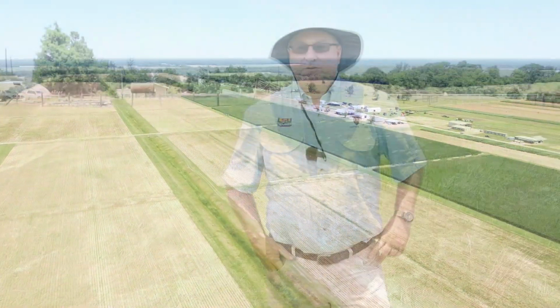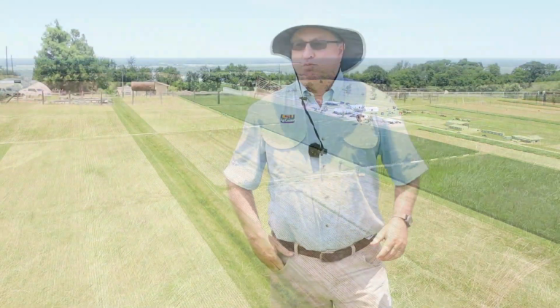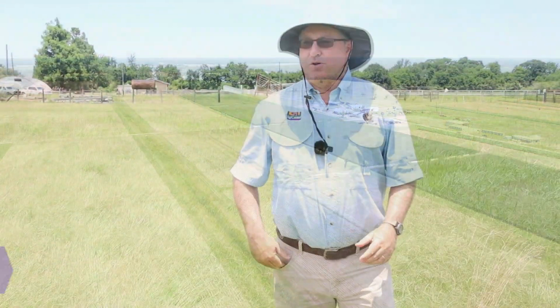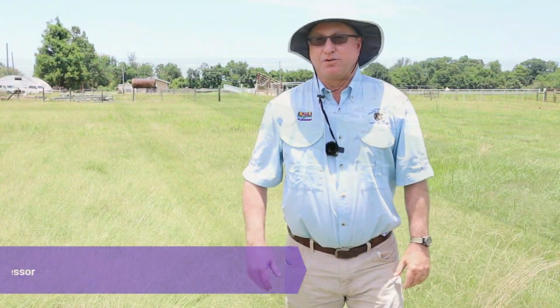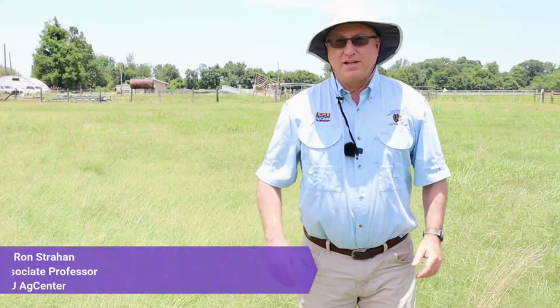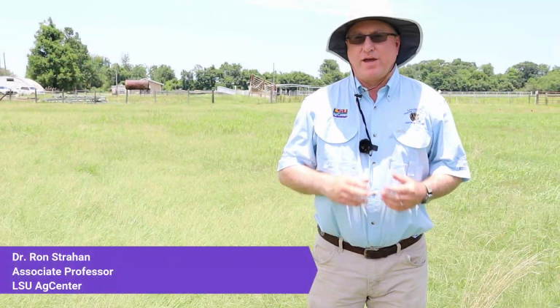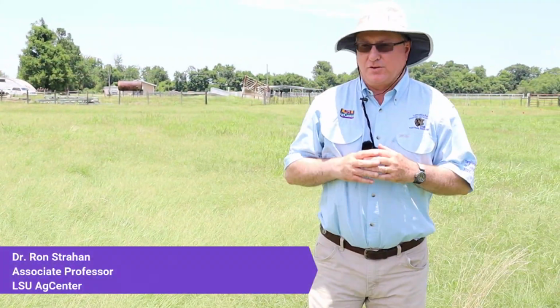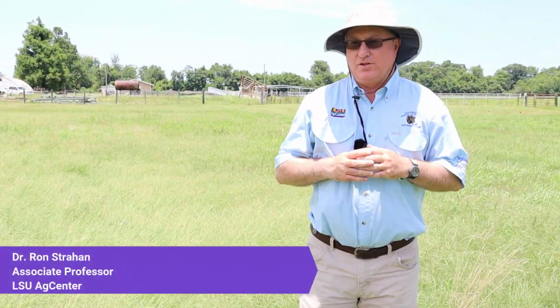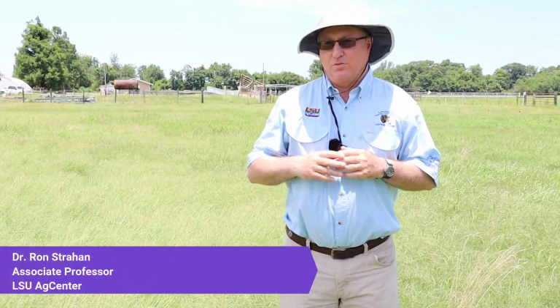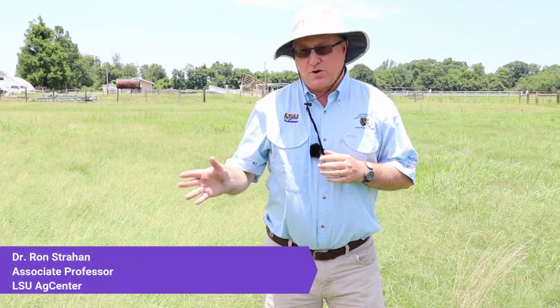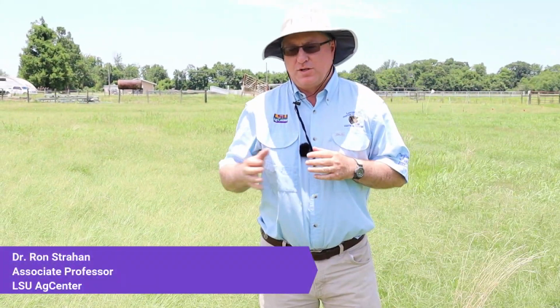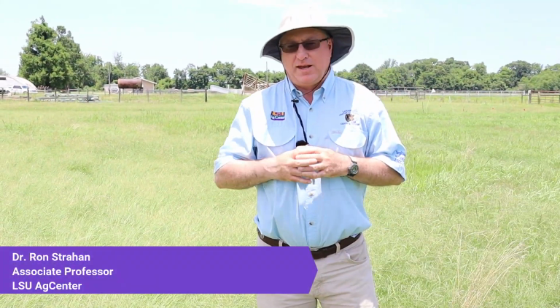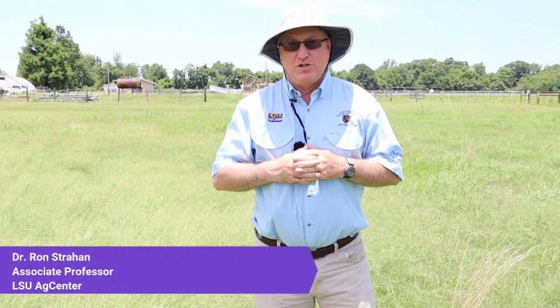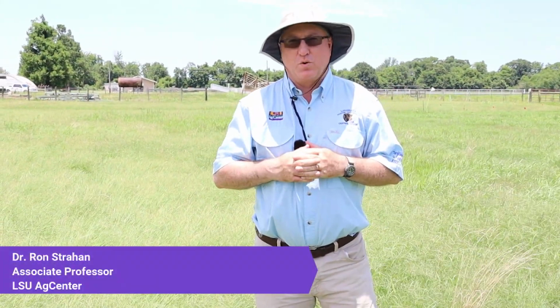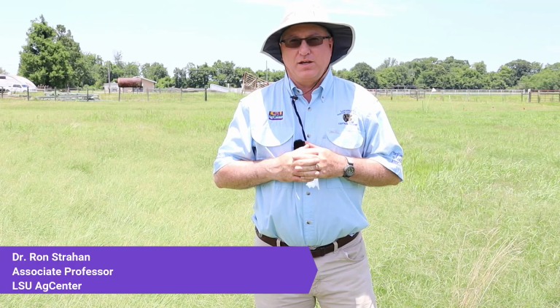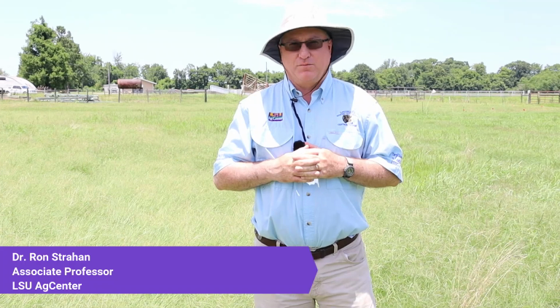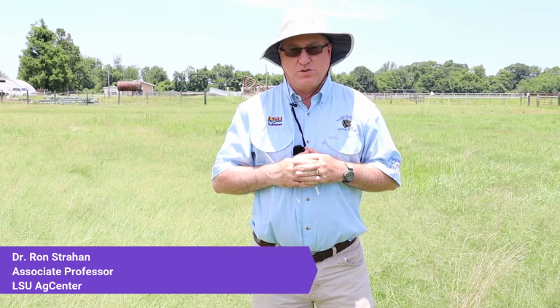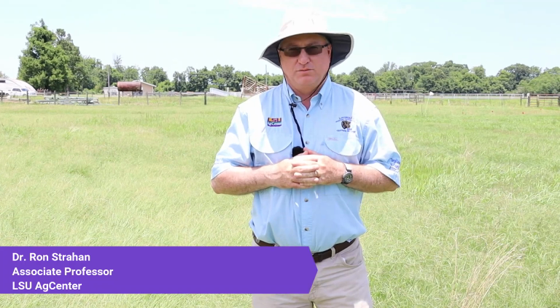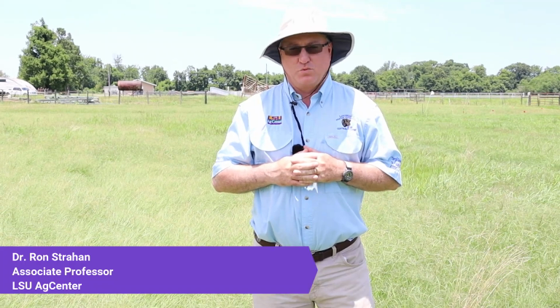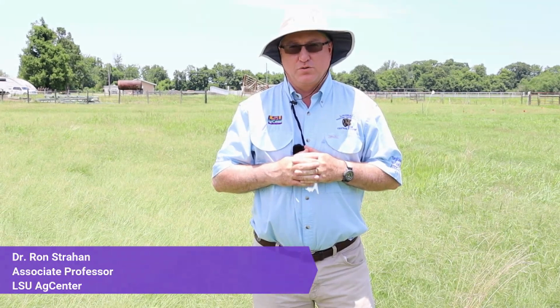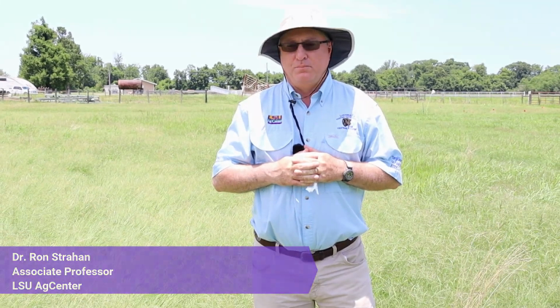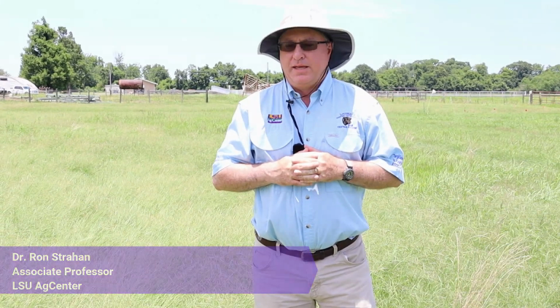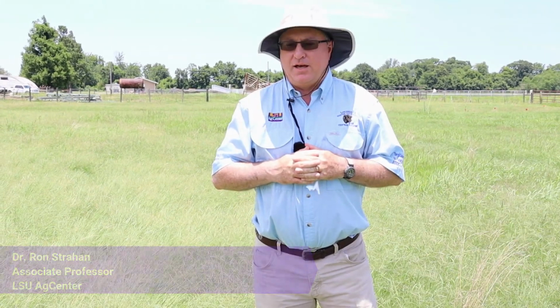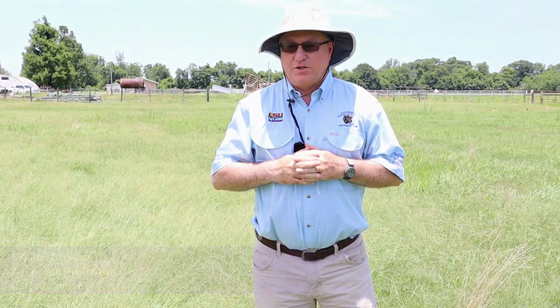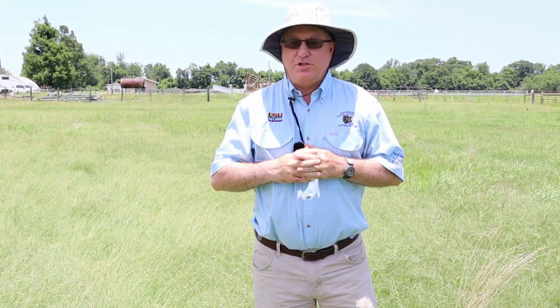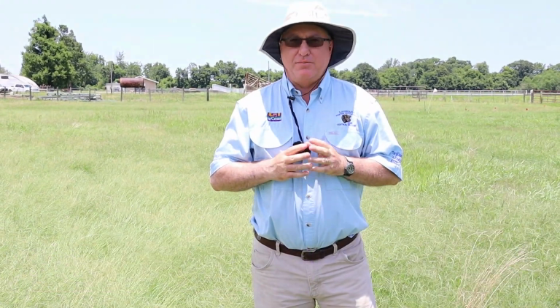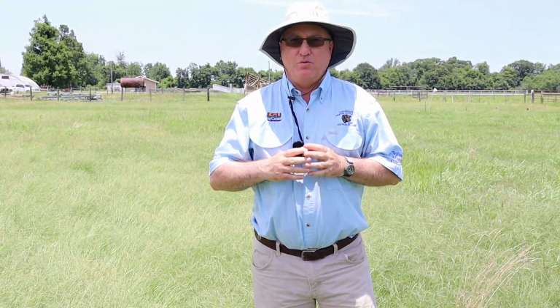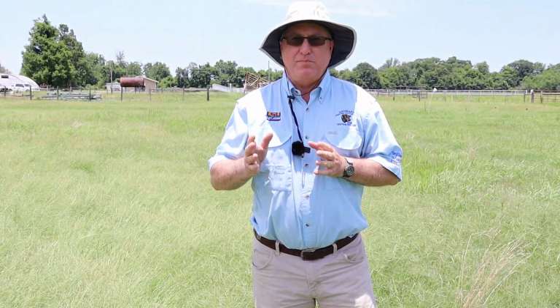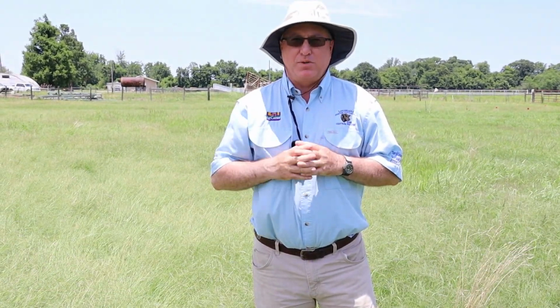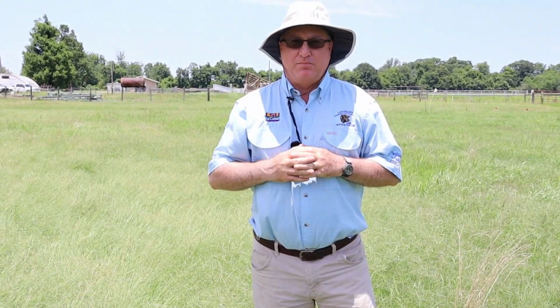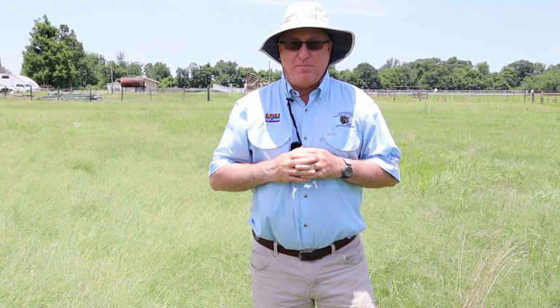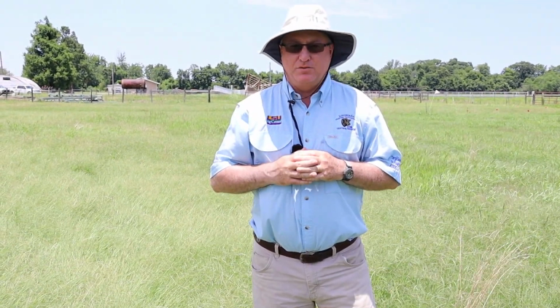This is Ron Strahan with the LSU AgCenter. I conduct research and extension work in forages and forage weed control. I'm going to talk to you today about weed management in hay meadows.